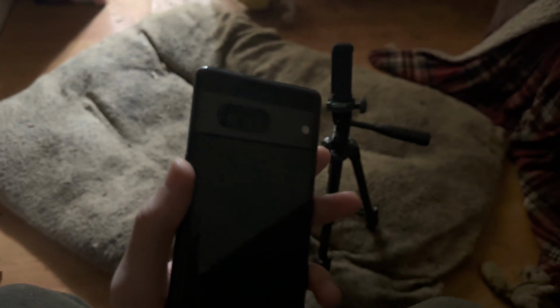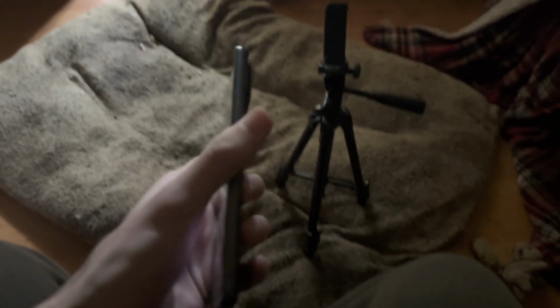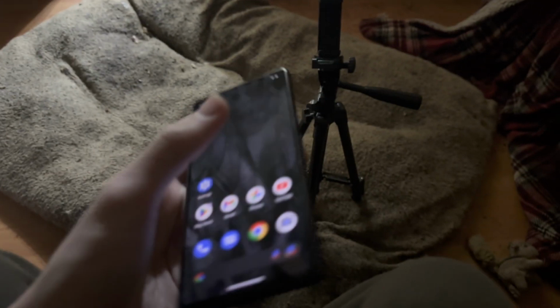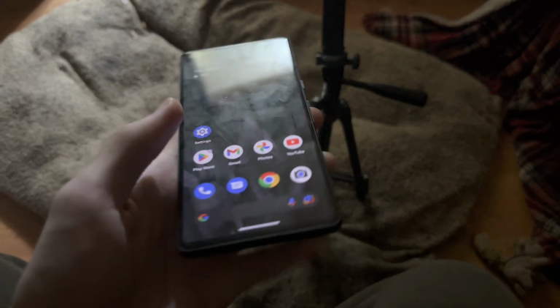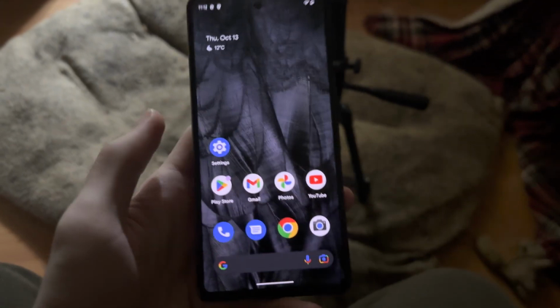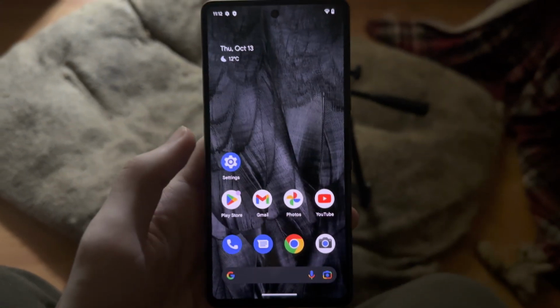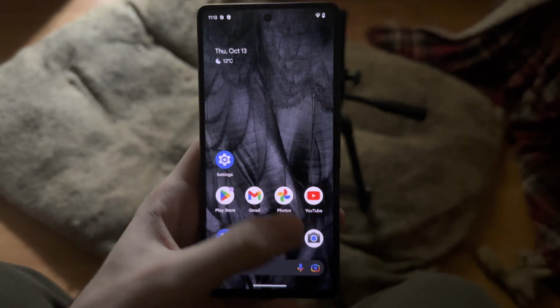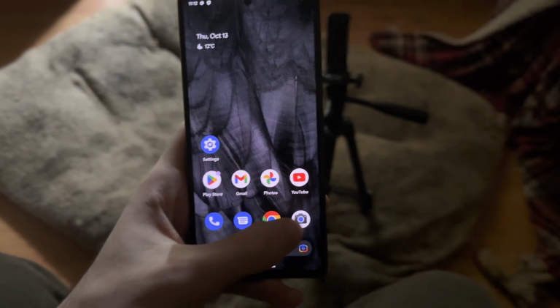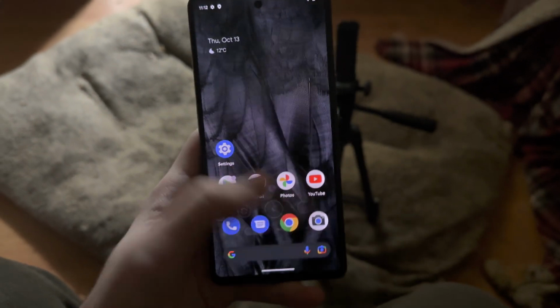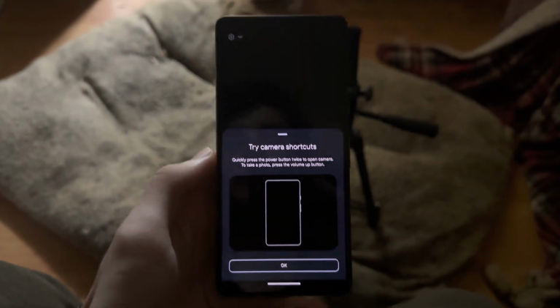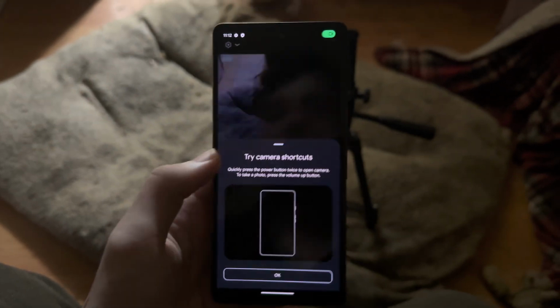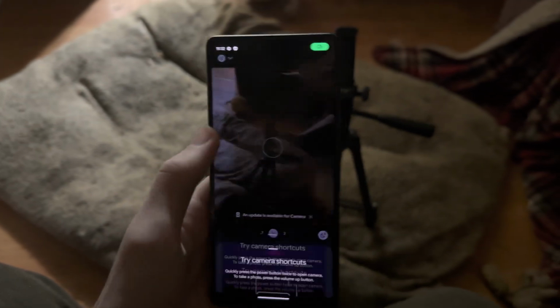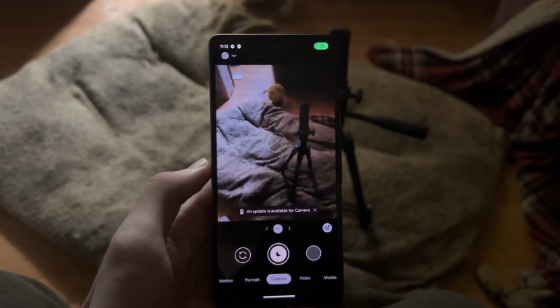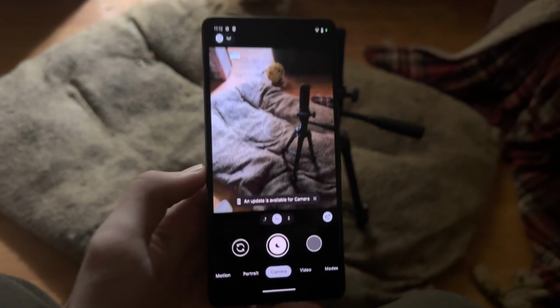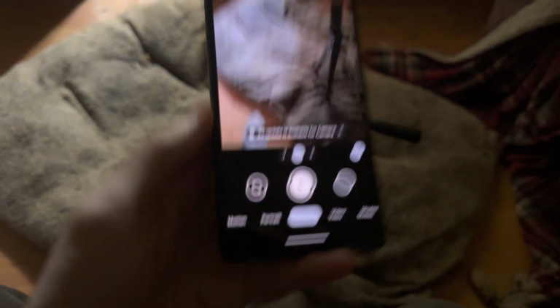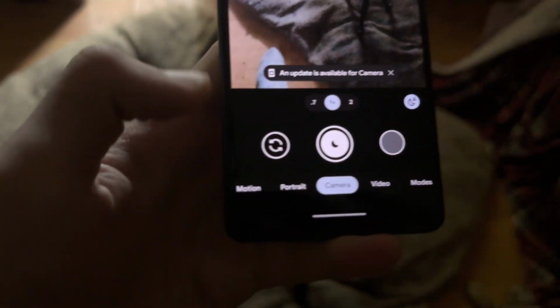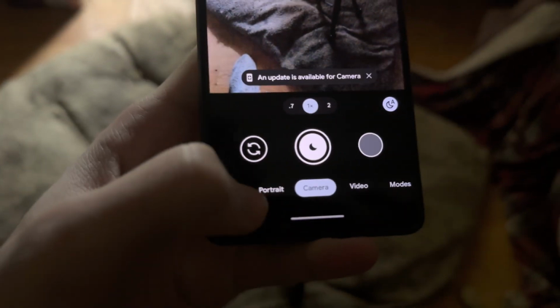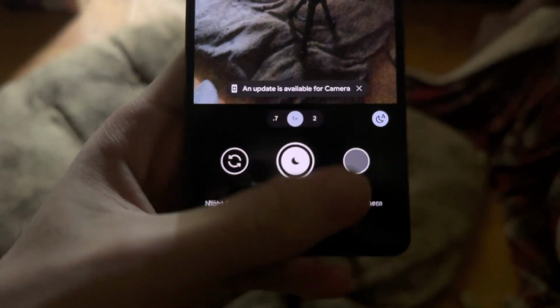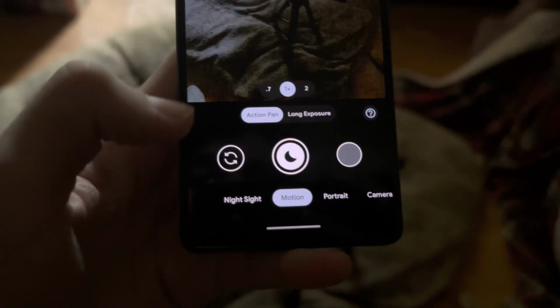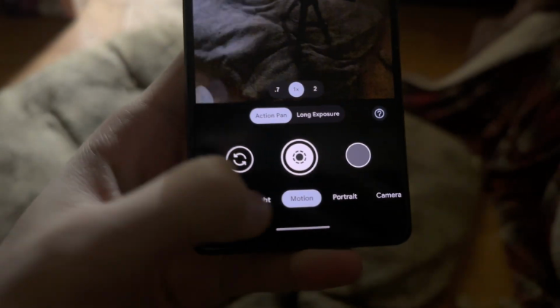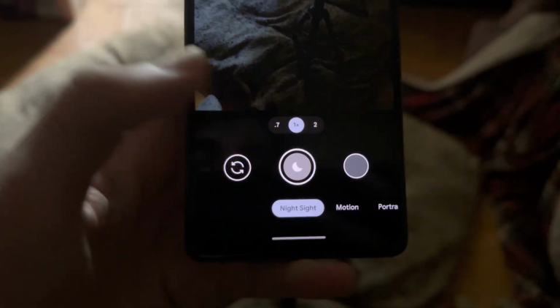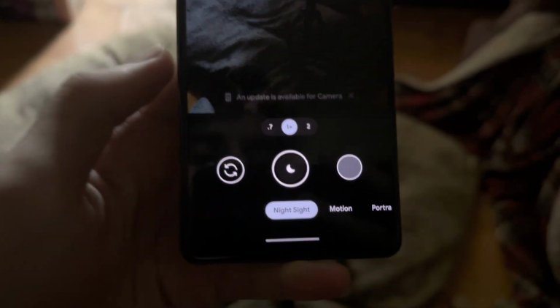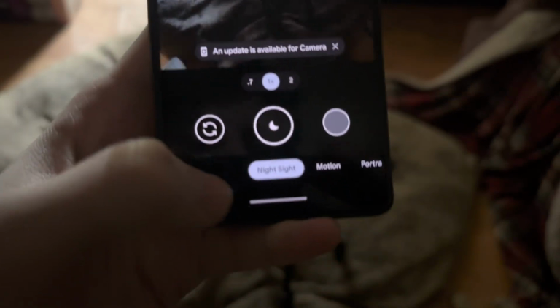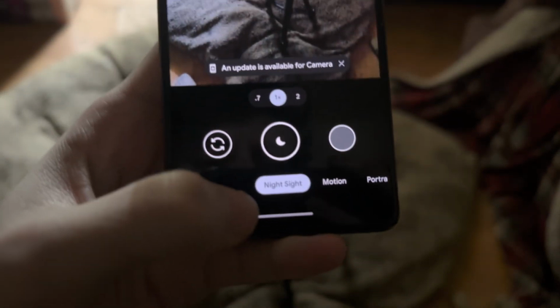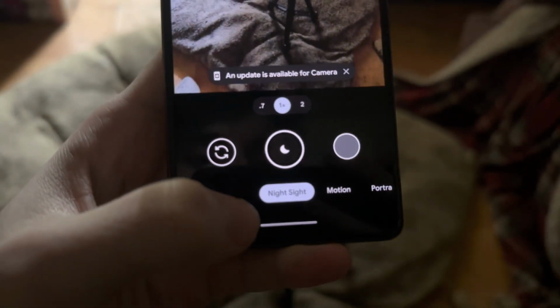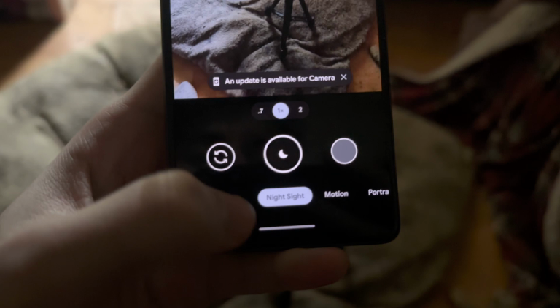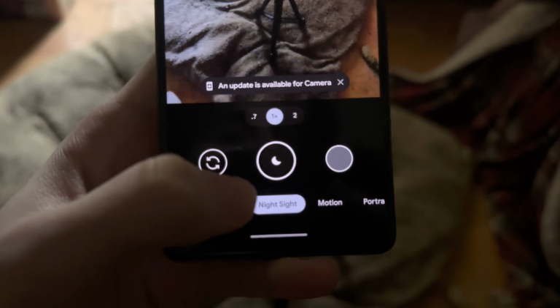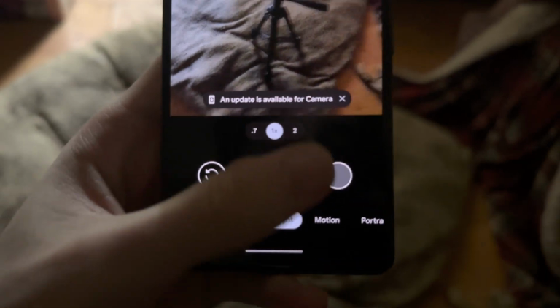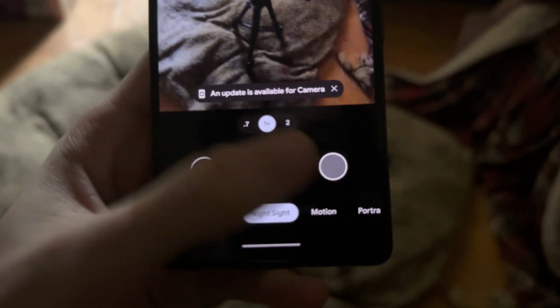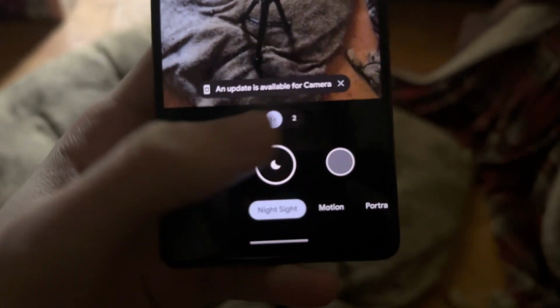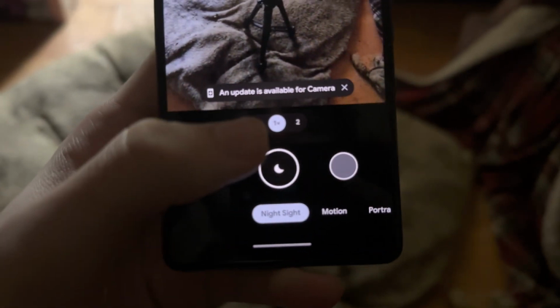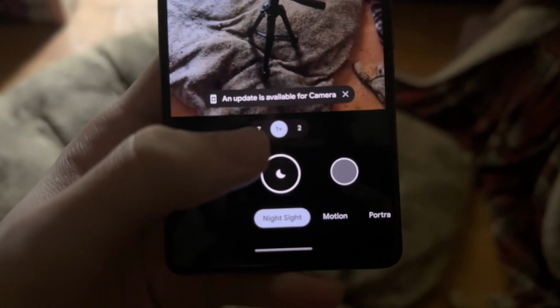Now for those wondering how do you even get this mode, you're going to open up the camera app, then slide across until you see Night Sight. By default you have this night icon.